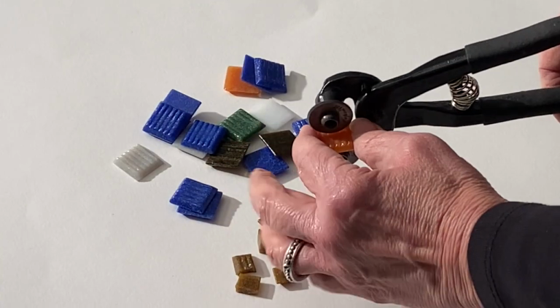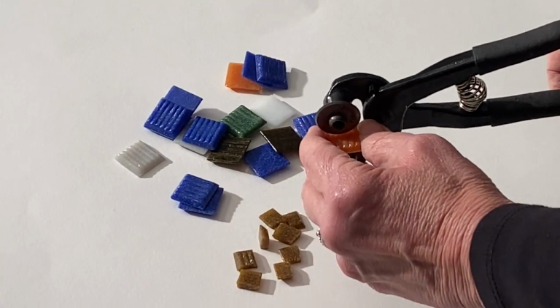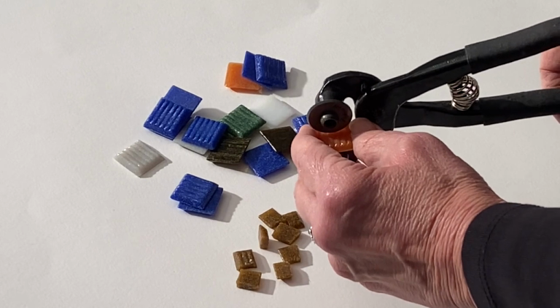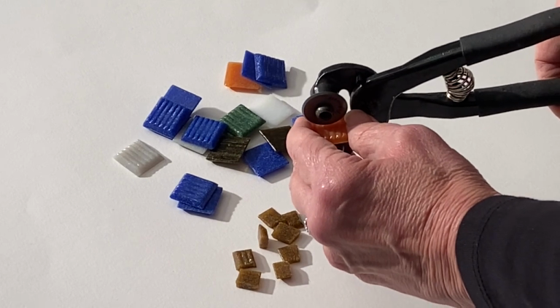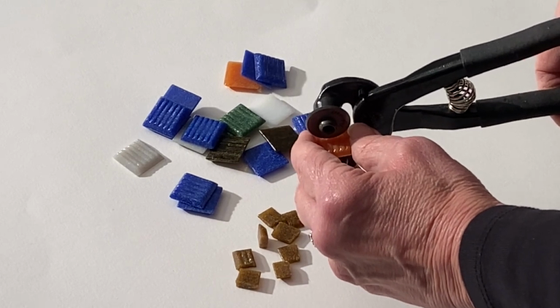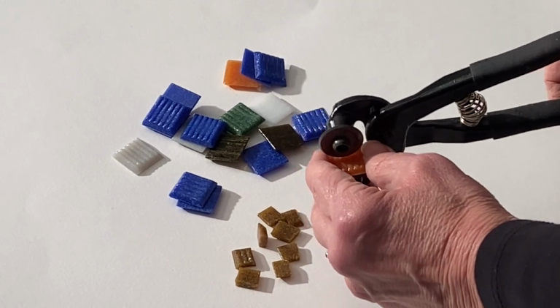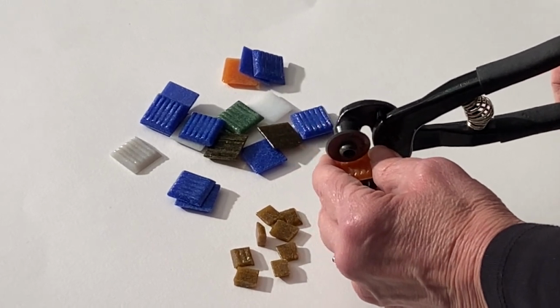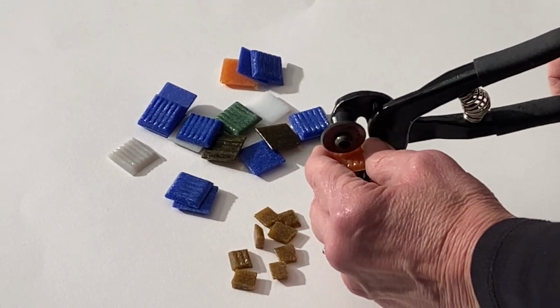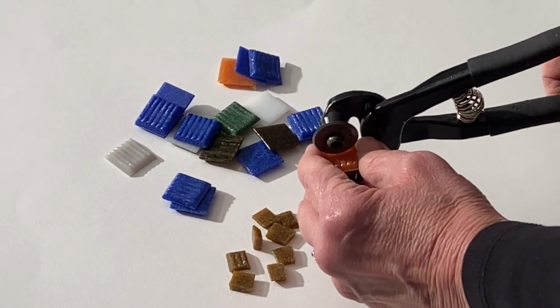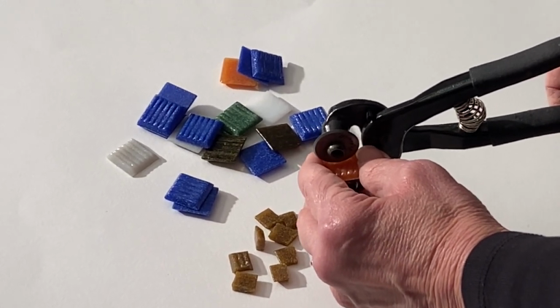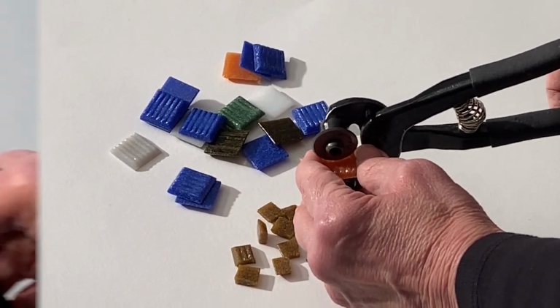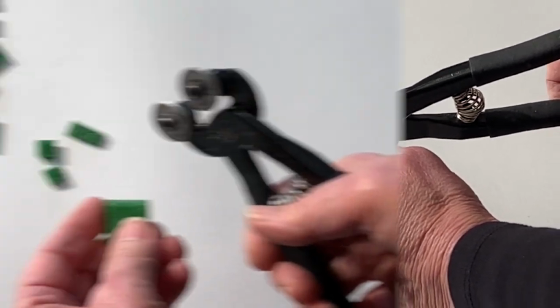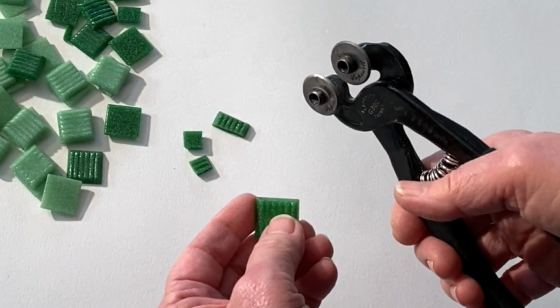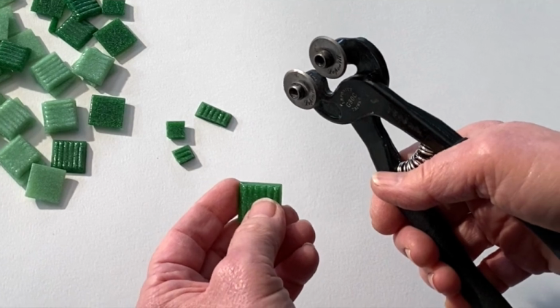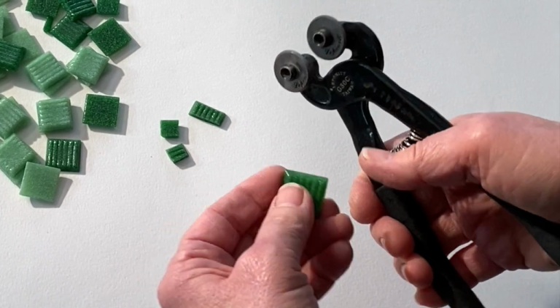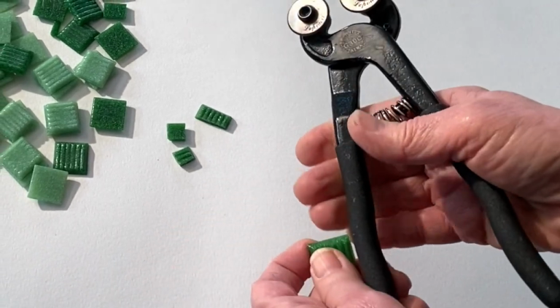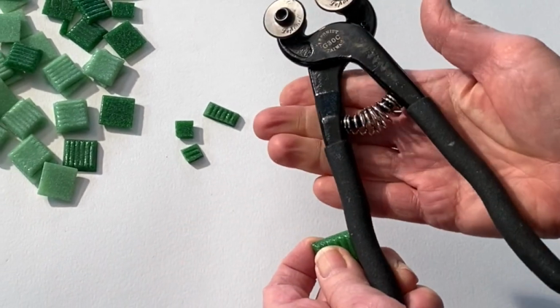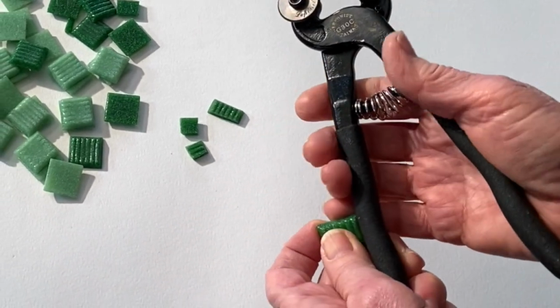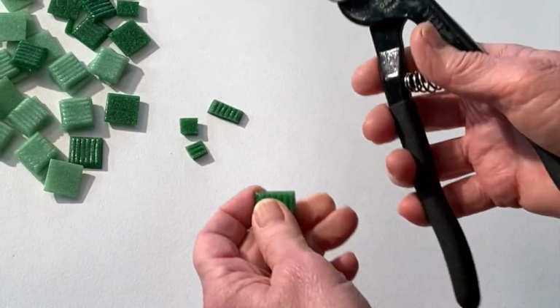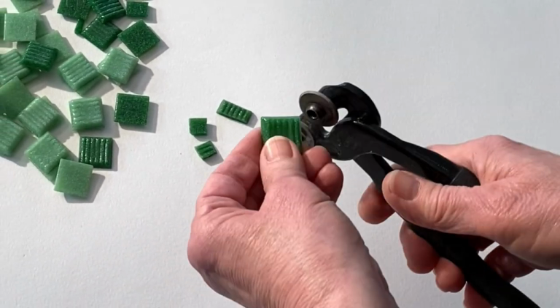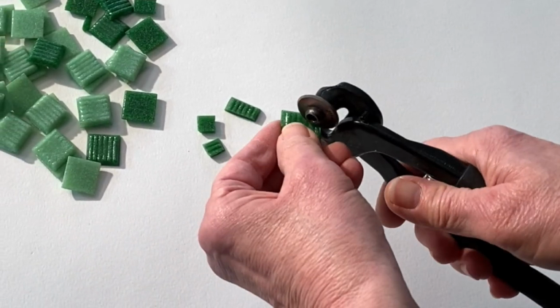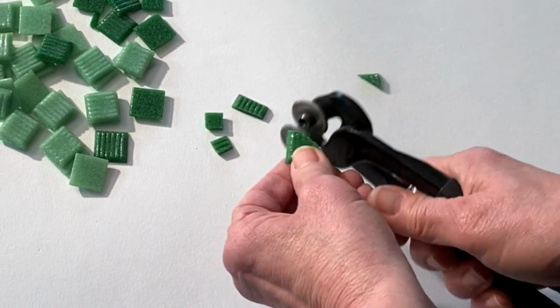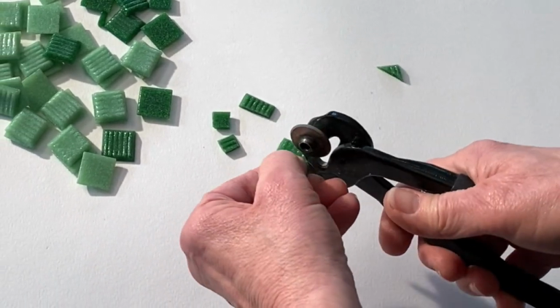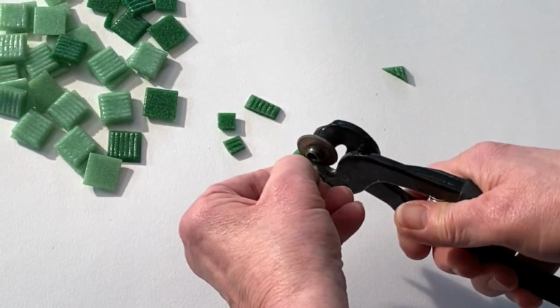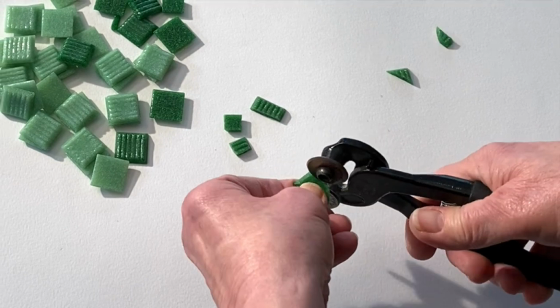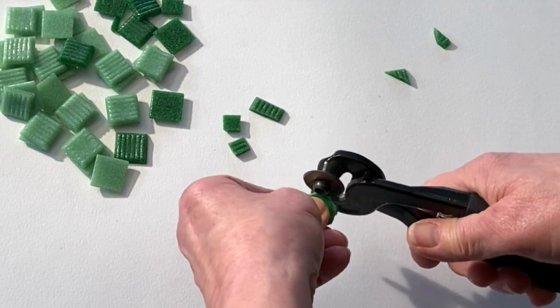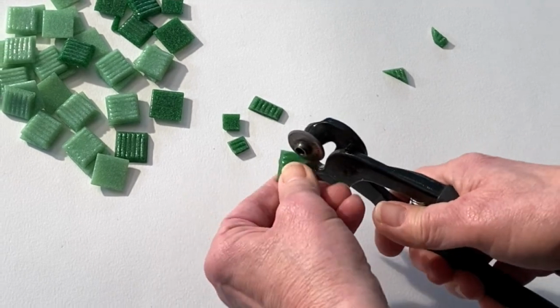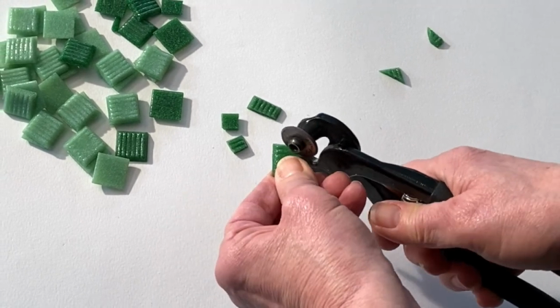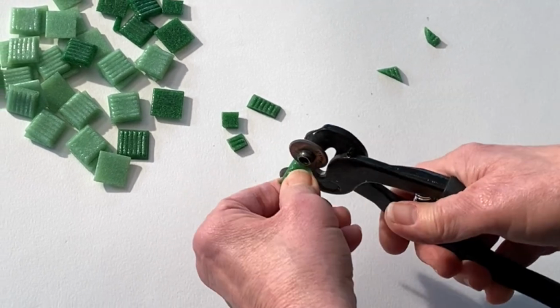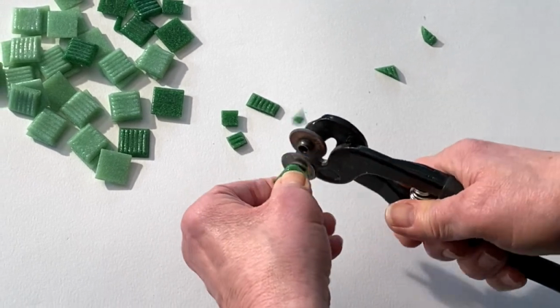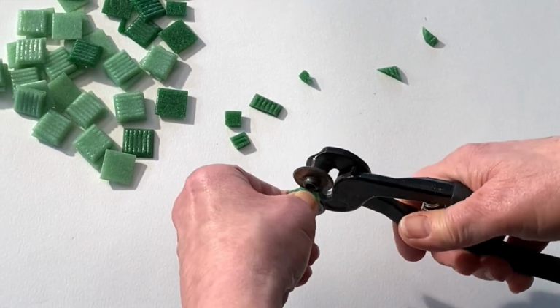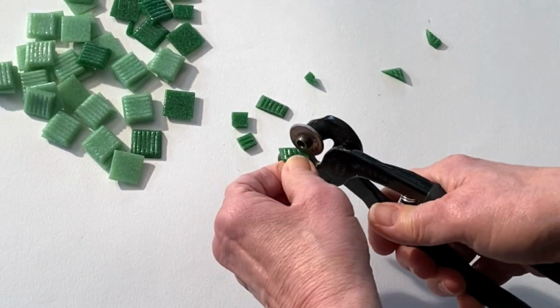Included in your kit is a bag of practice tiles — begin cutting those. For finer nipping, move your hand up the tool a bit. This will make it easier to cut those finer, nuanced pieces.